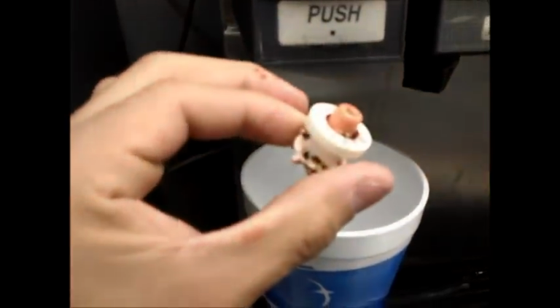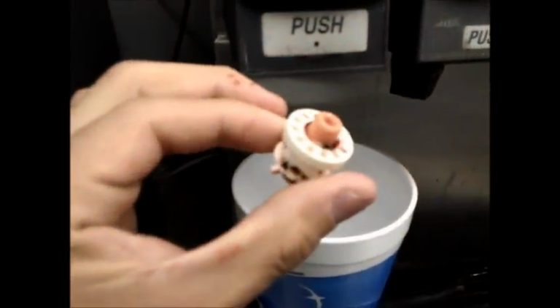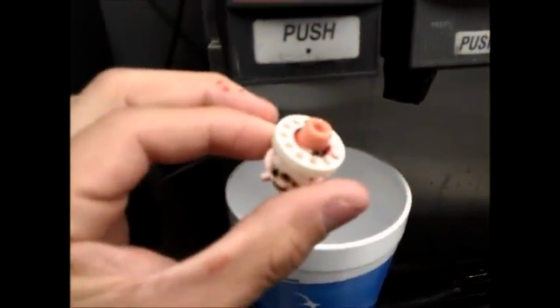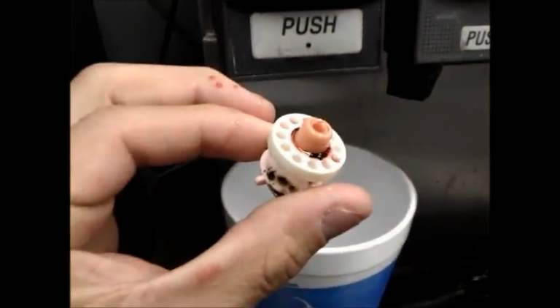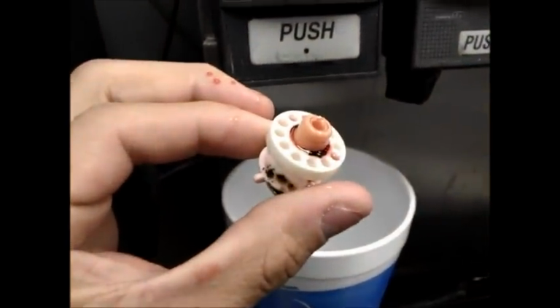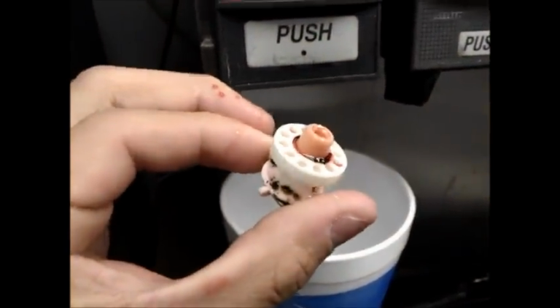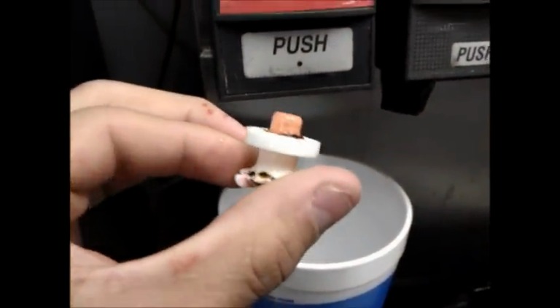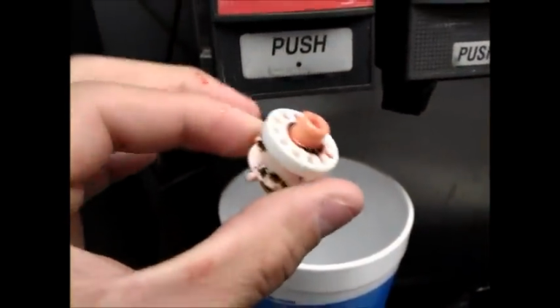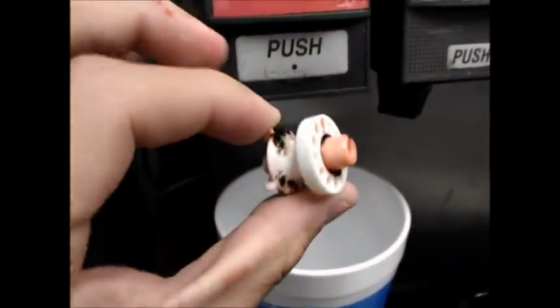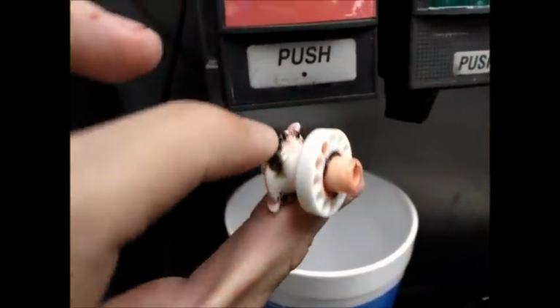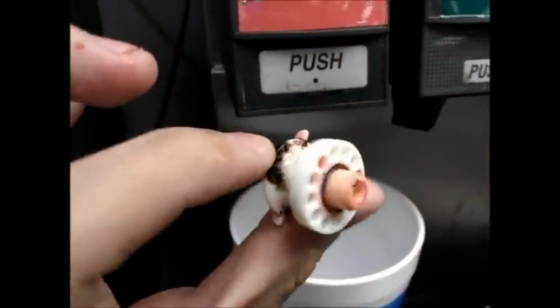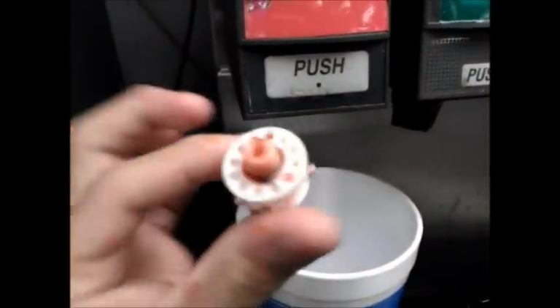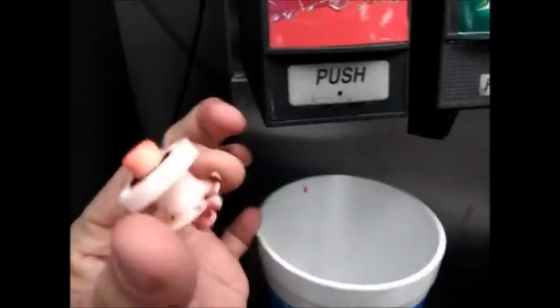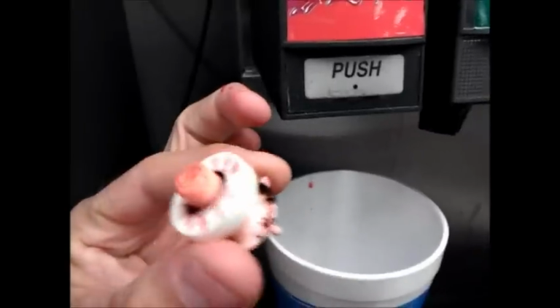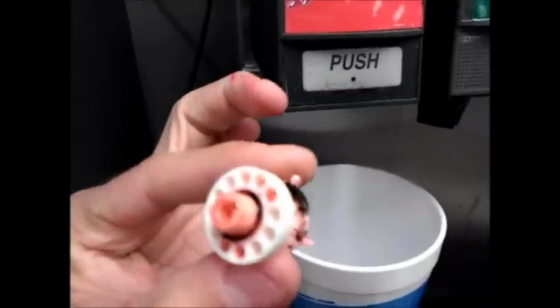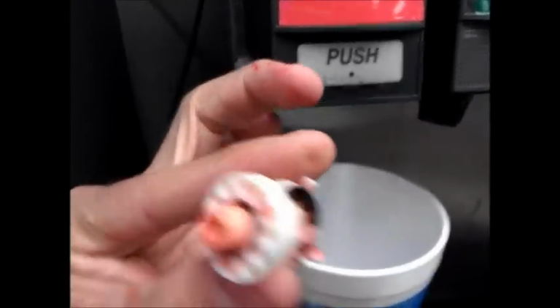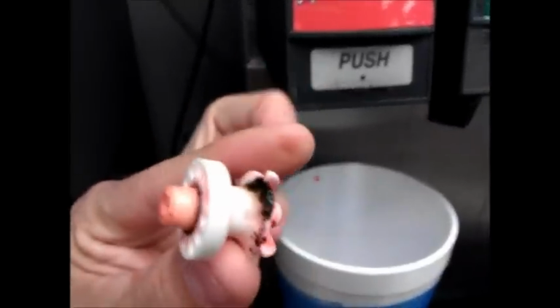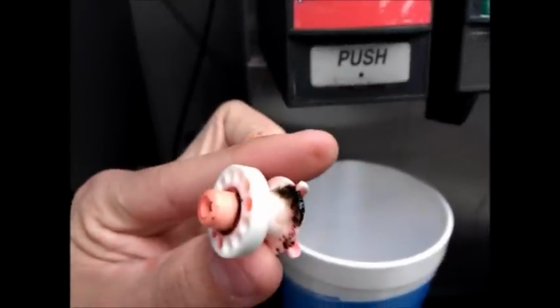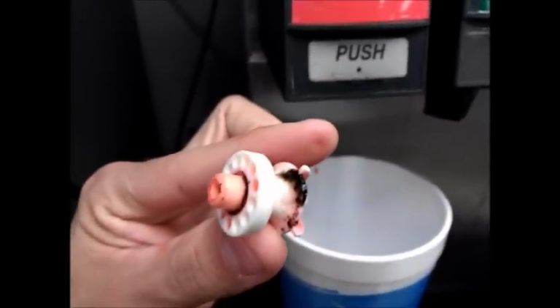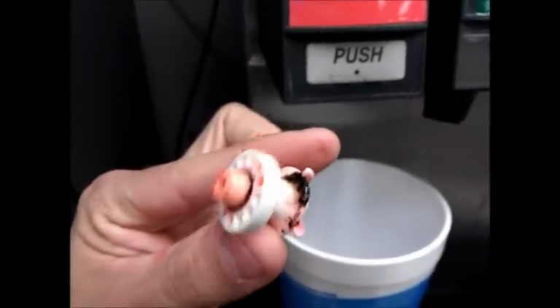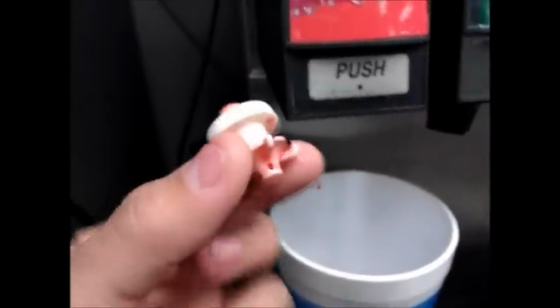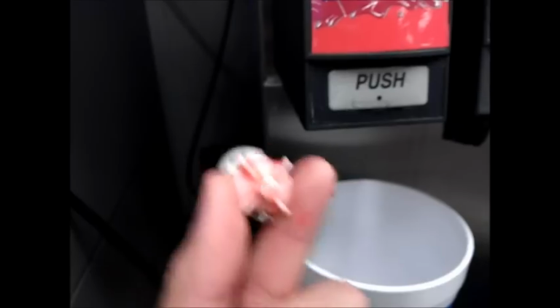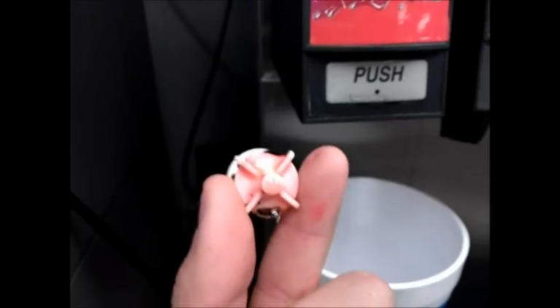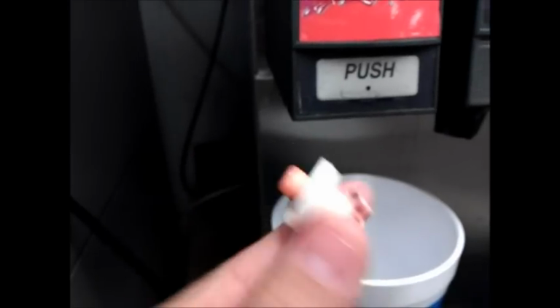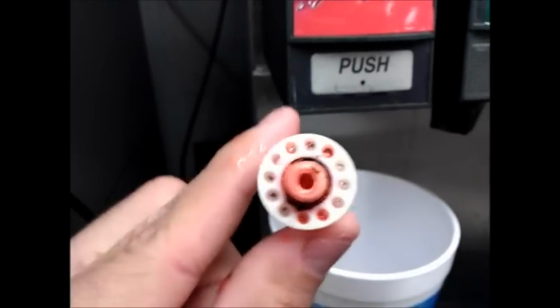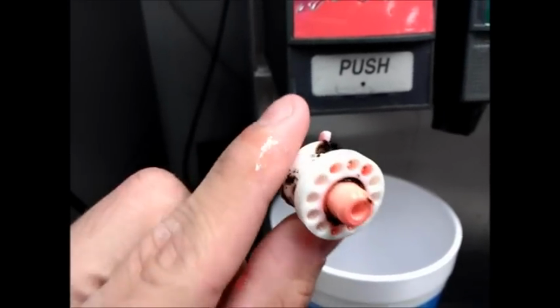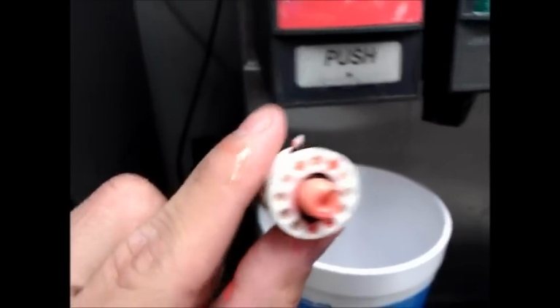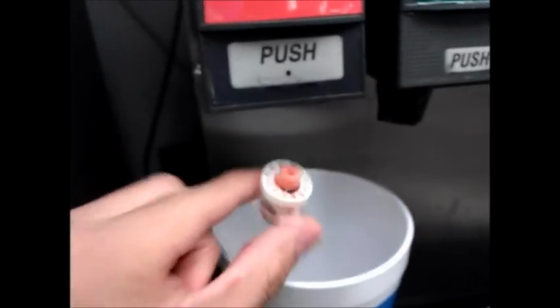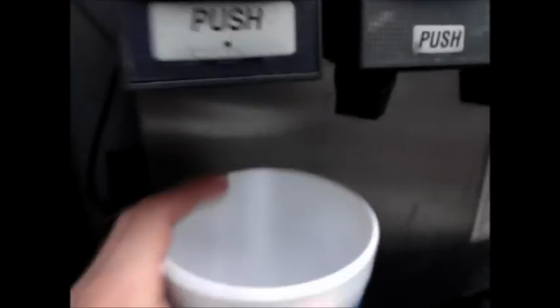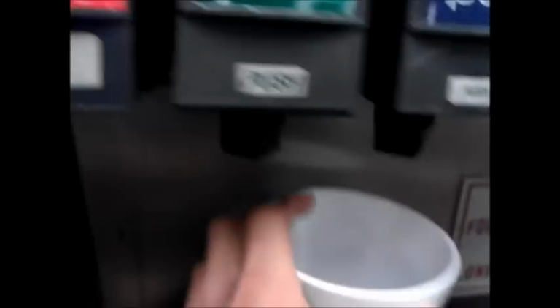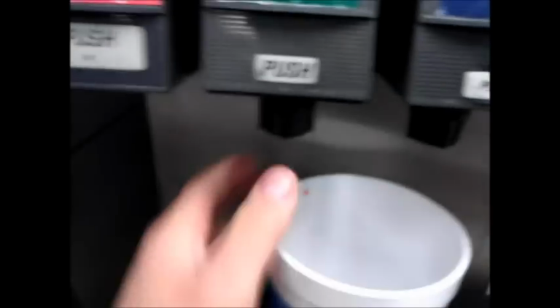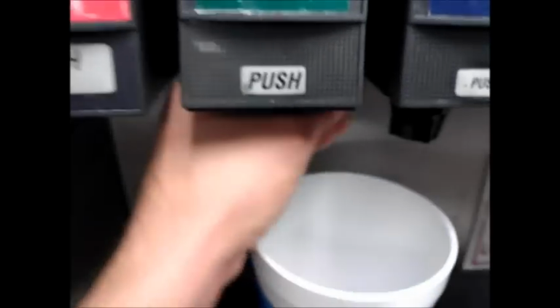This looks pretty promising right here. Let's zoom in. So this is what y'all guys are drinking — if the workers aren't cleaning them, this is what you're drinking. This mold and crap, just mountain dew.